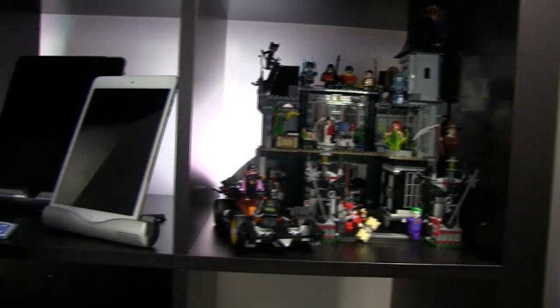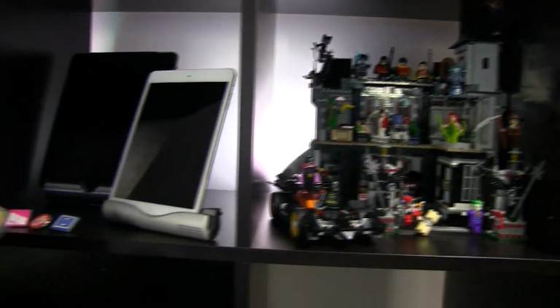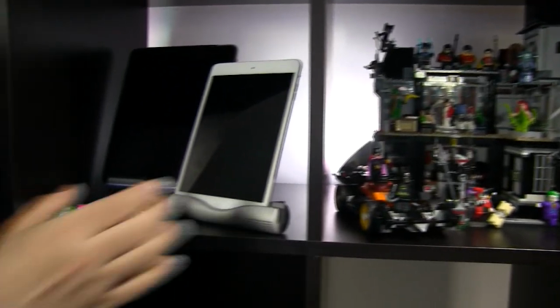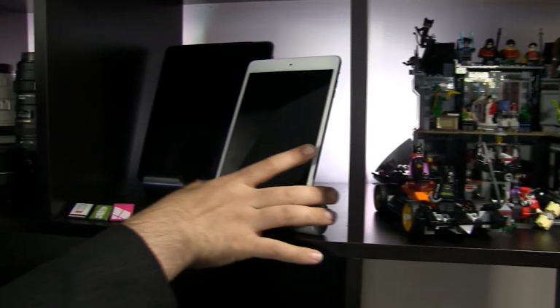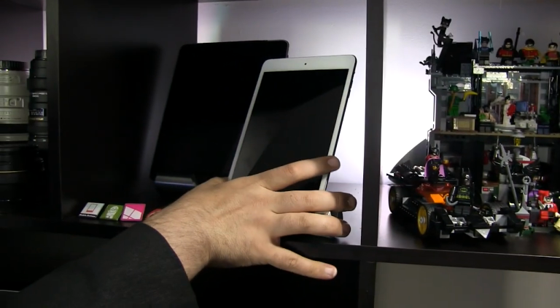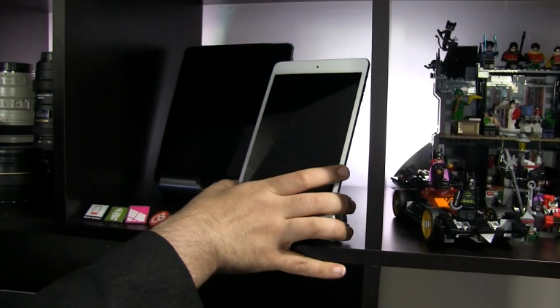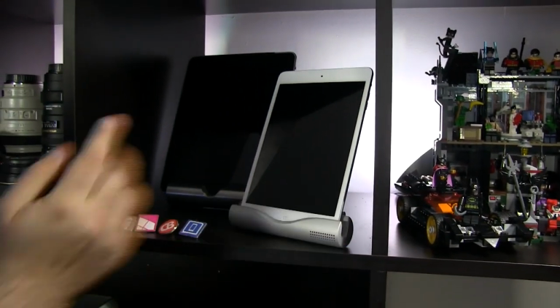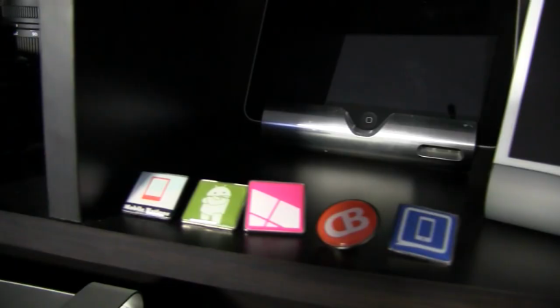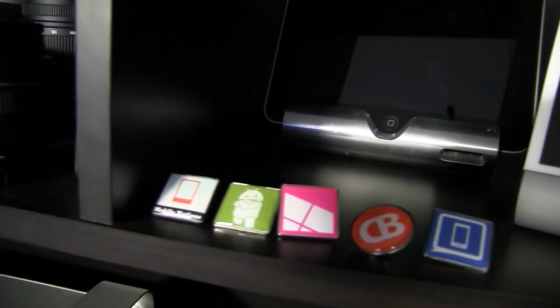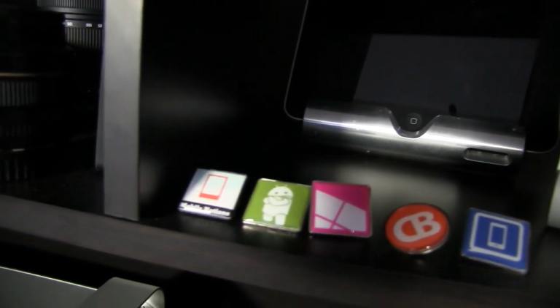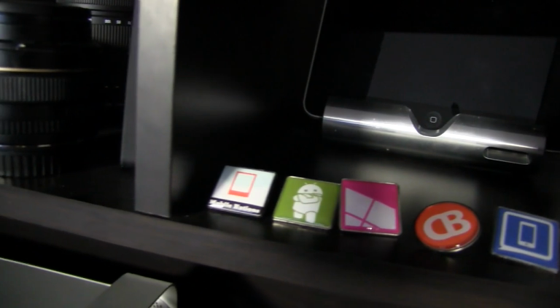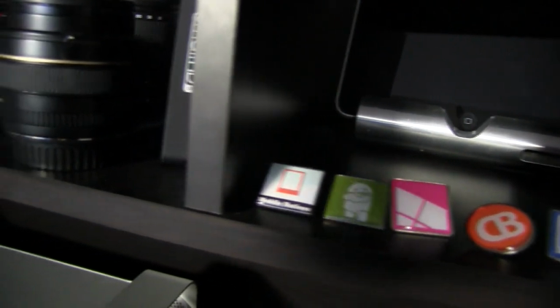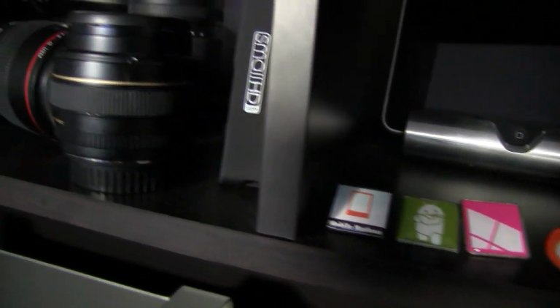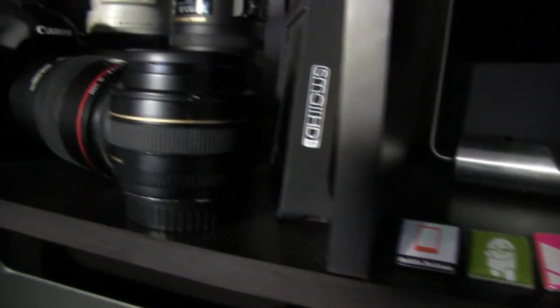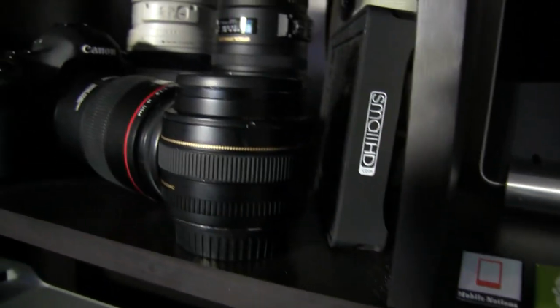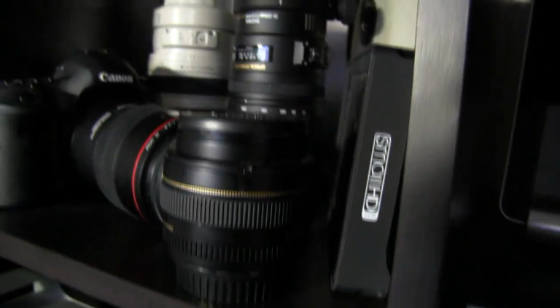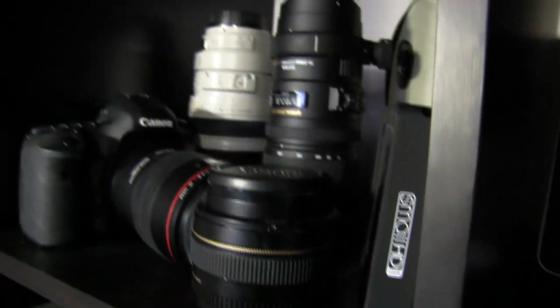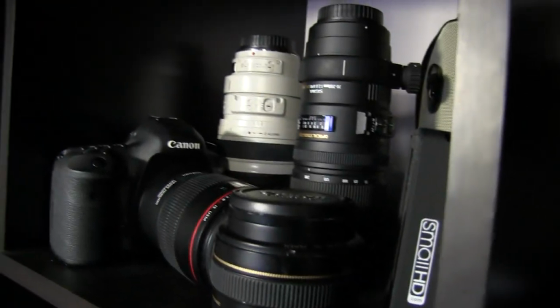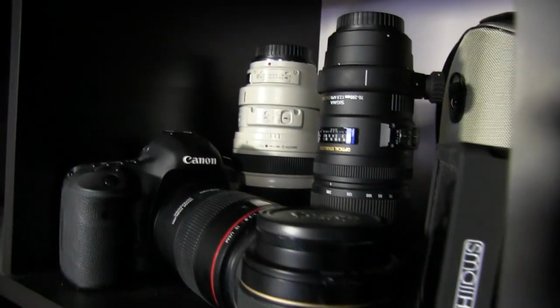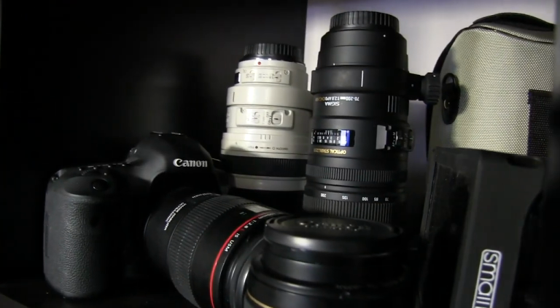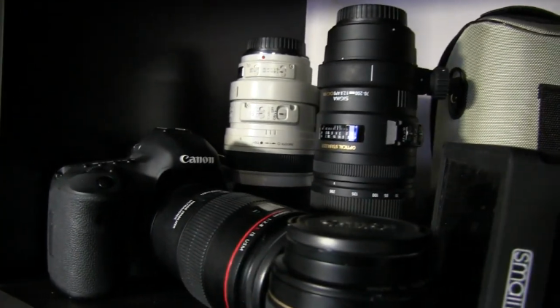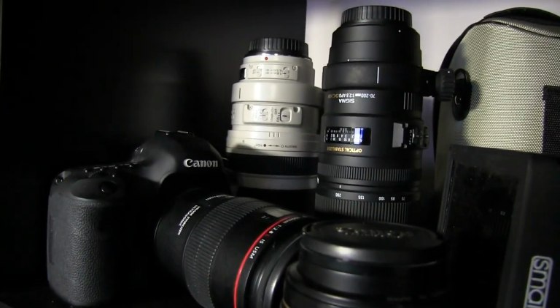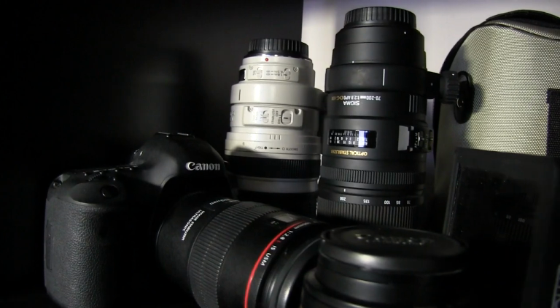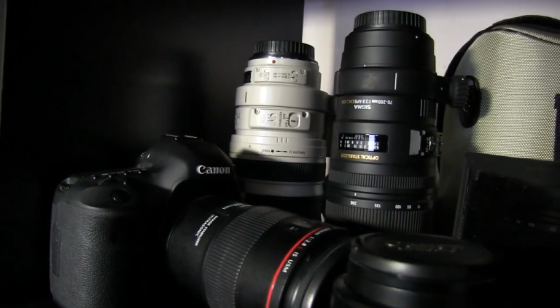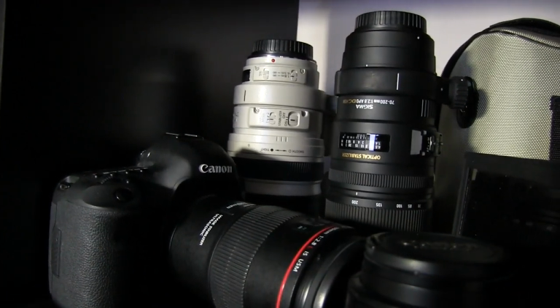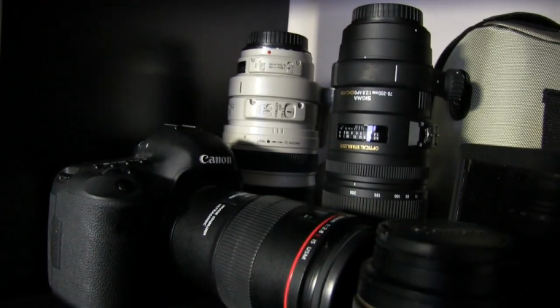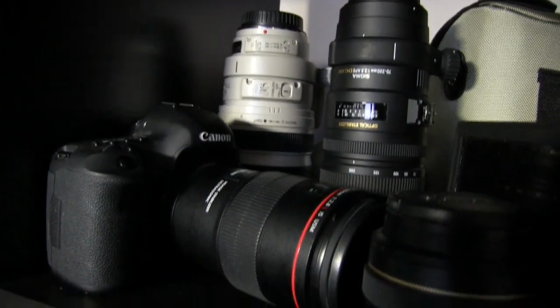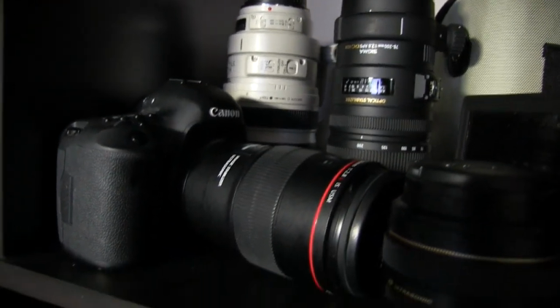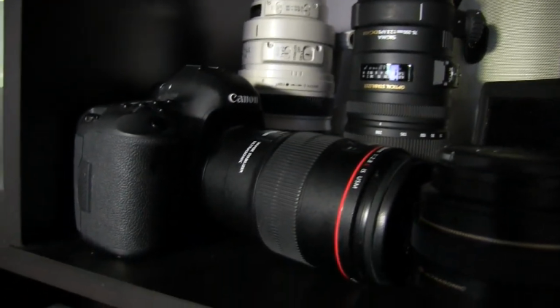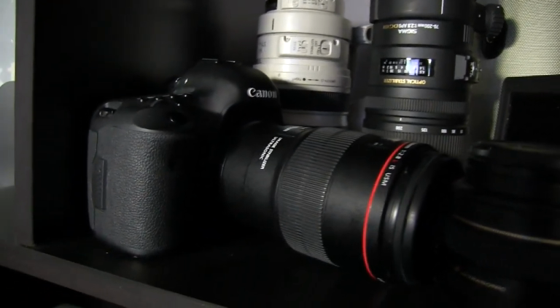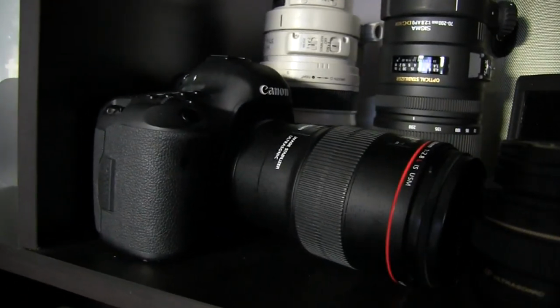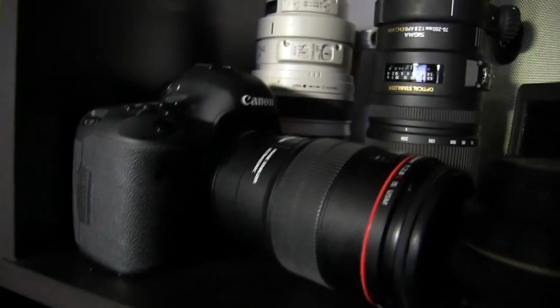Here we have the first generation iPad mini and the first generation iPad, and a bunch of Canon camera equipment. I never knew where to store this, and some people said just store it in your camera bag, but here at least it's visually interesting and I can get to it quickly when I'm taking shots for iMore and other things.